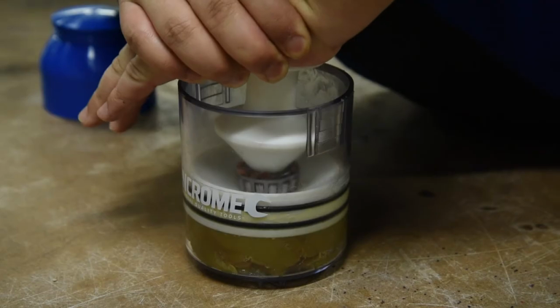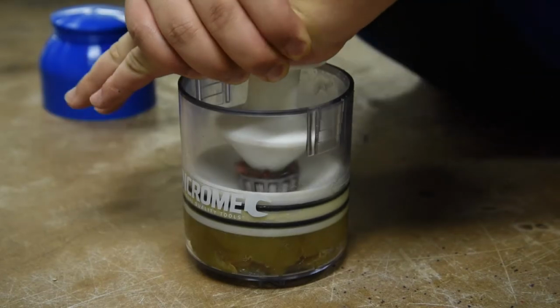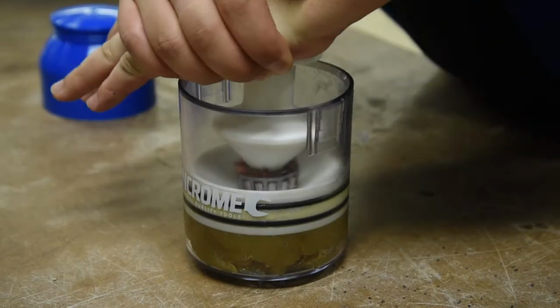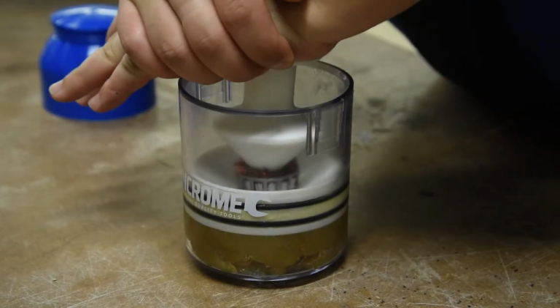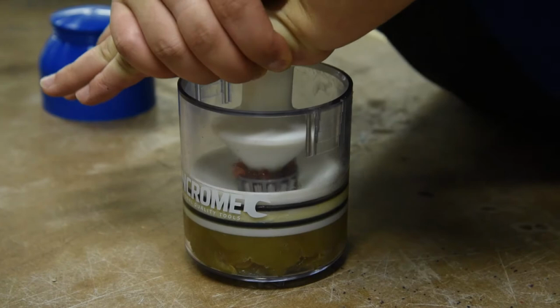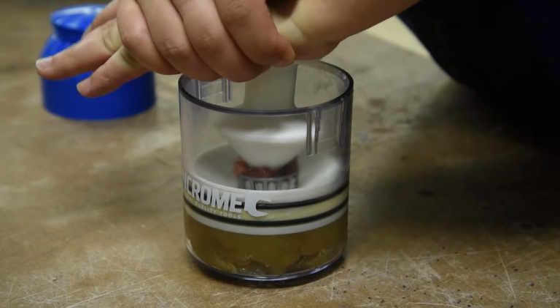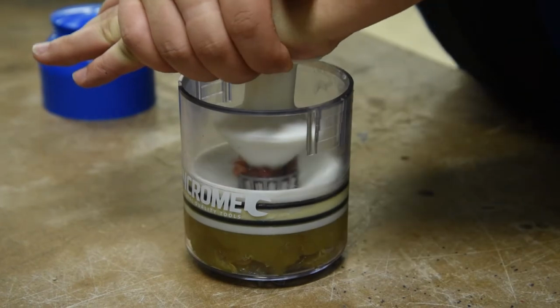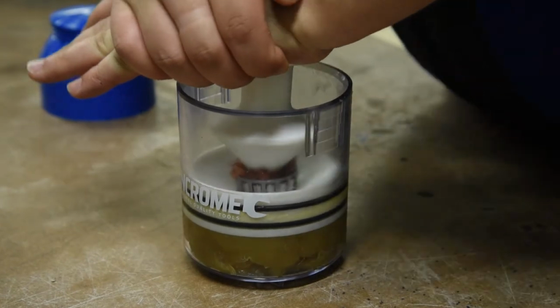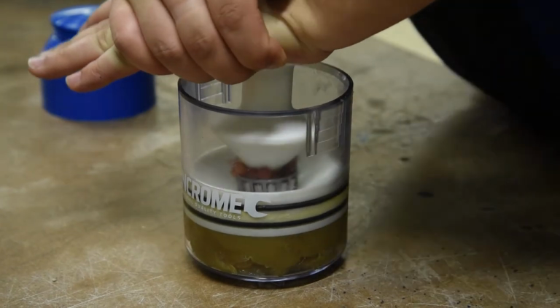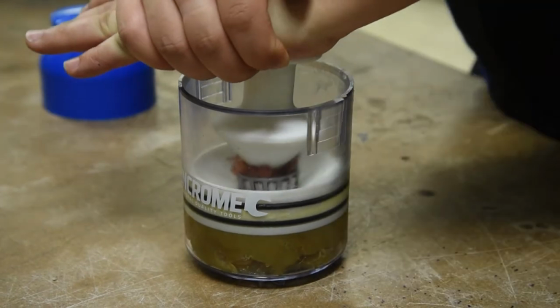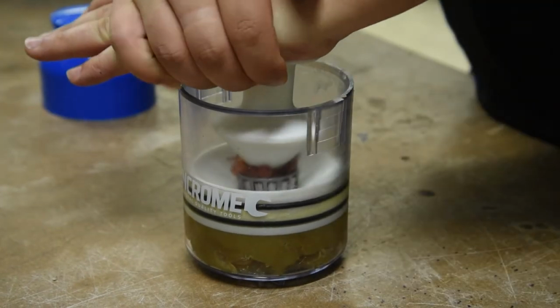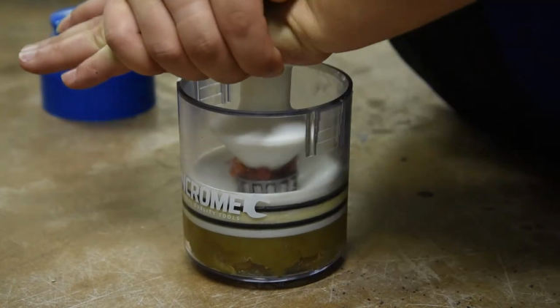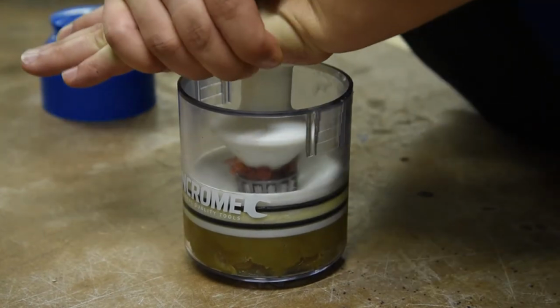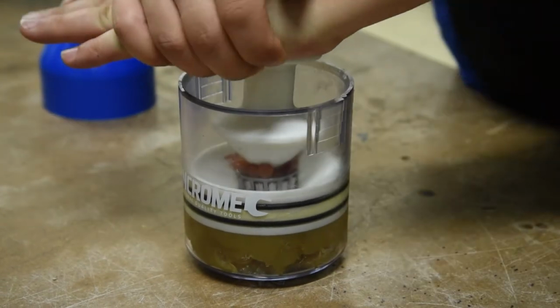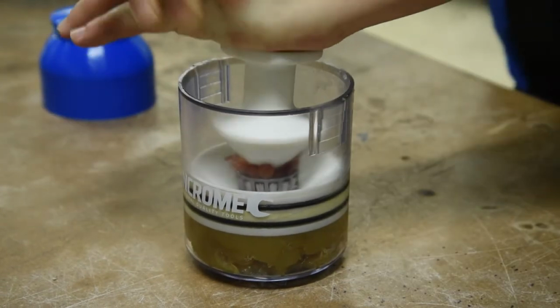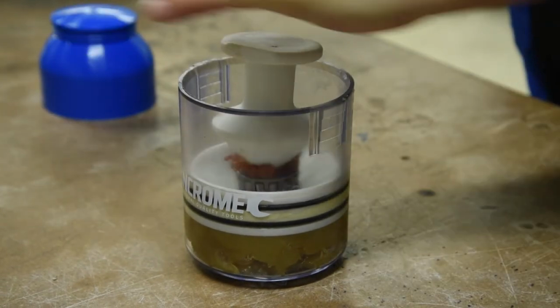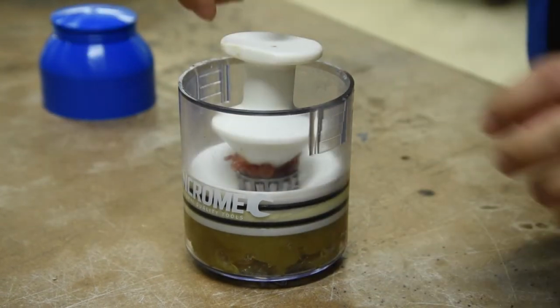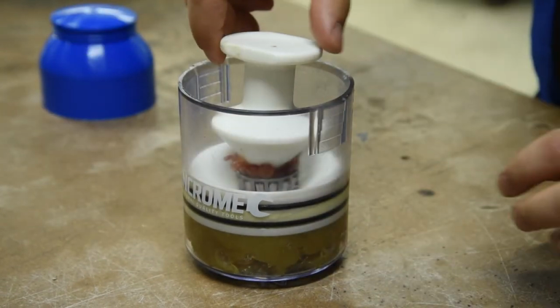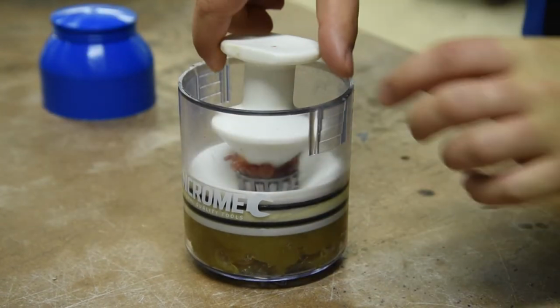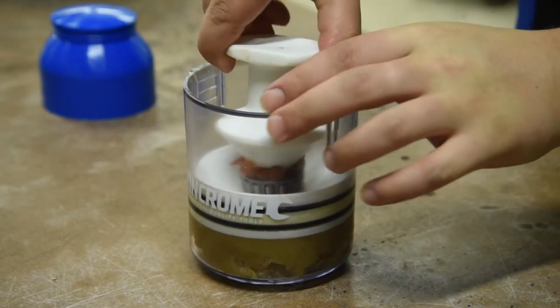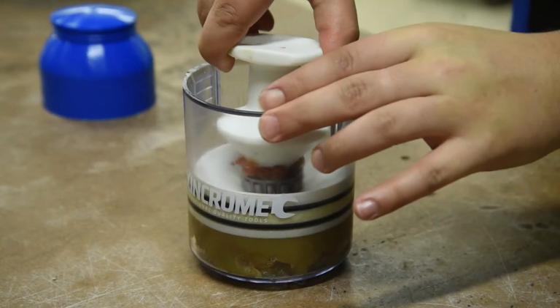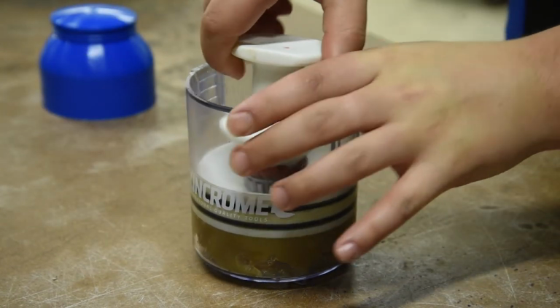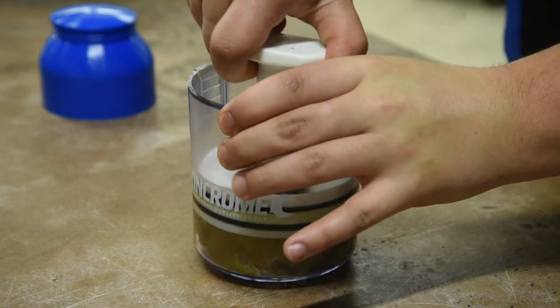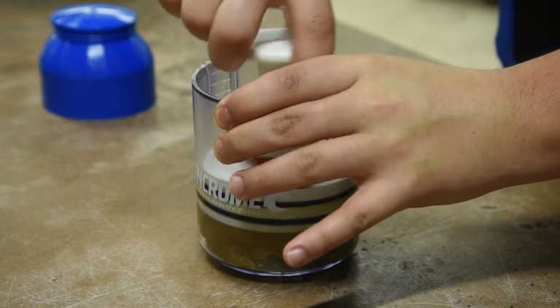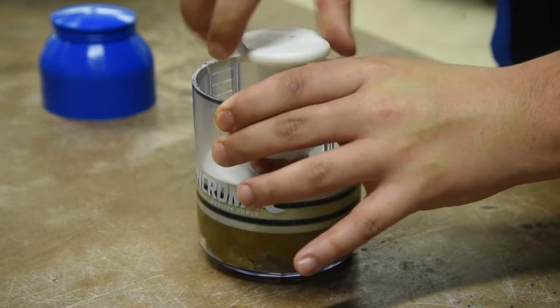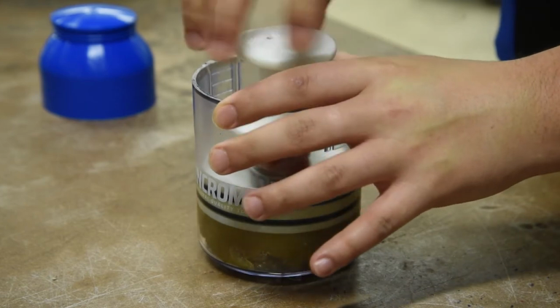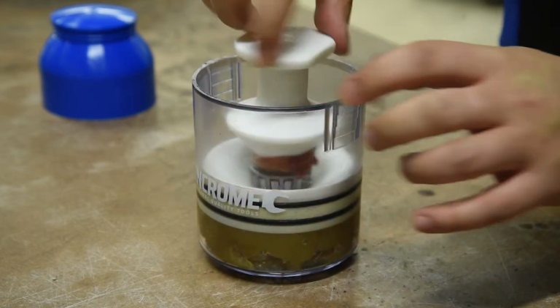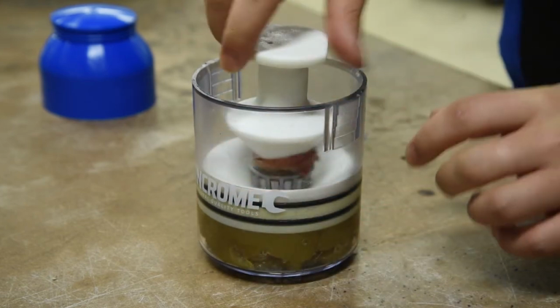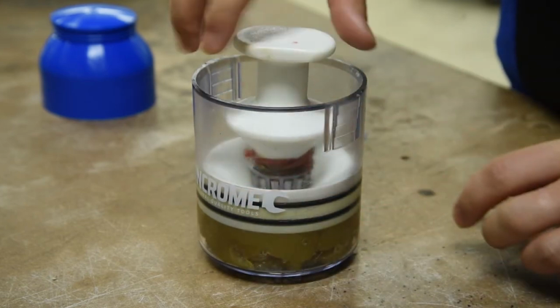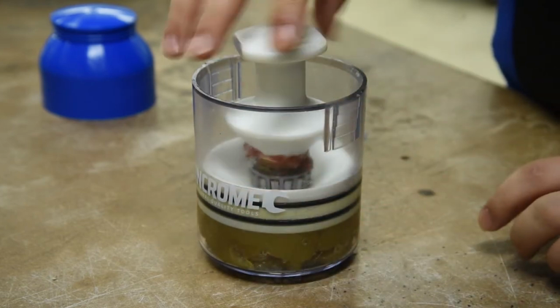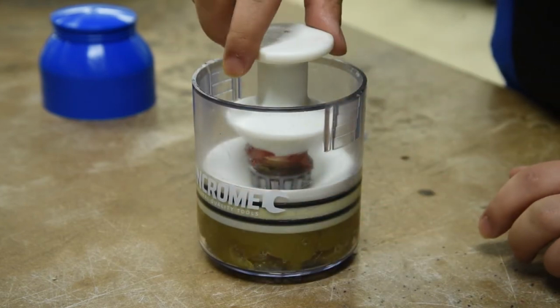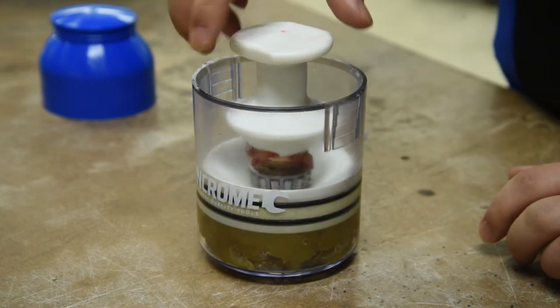Simply push down on the cap of the KingChrome Bearing Packer, then grease is evenly injected into the bearing case, while at the same time ejecting any old contaminated grease.